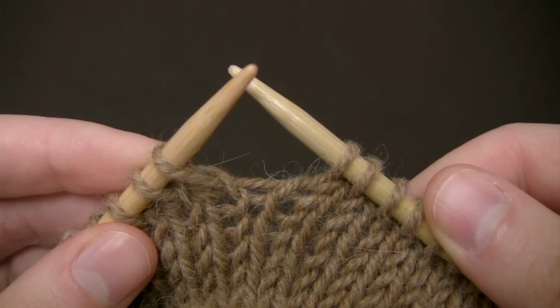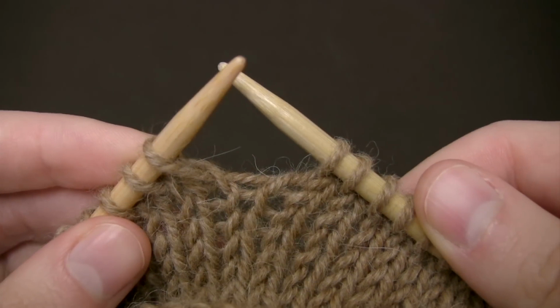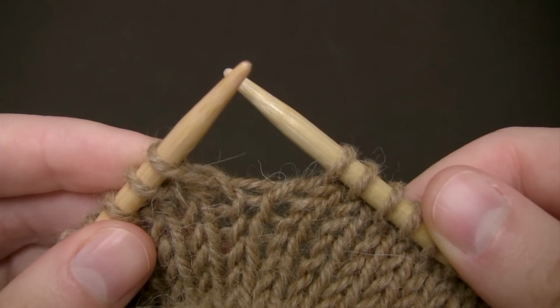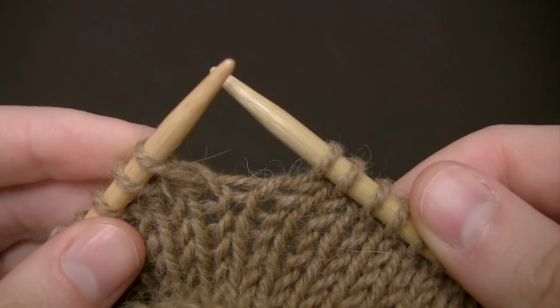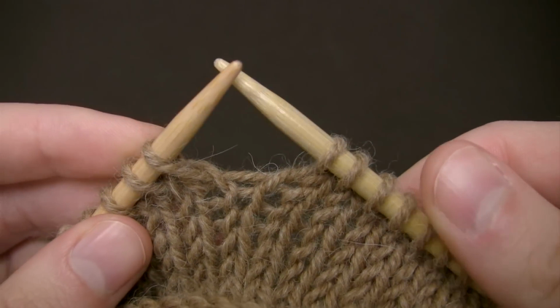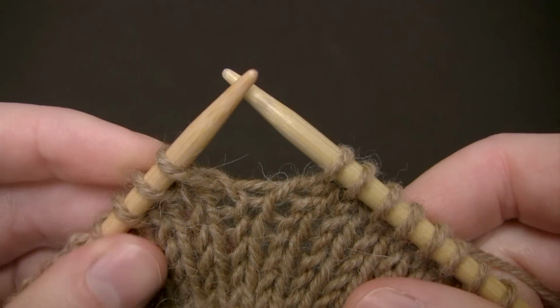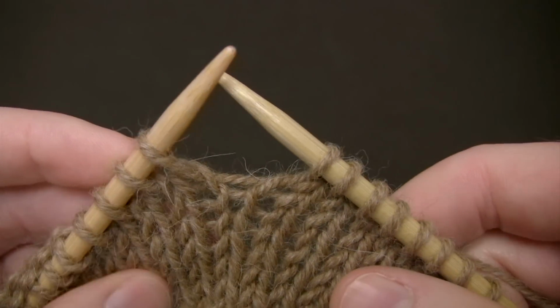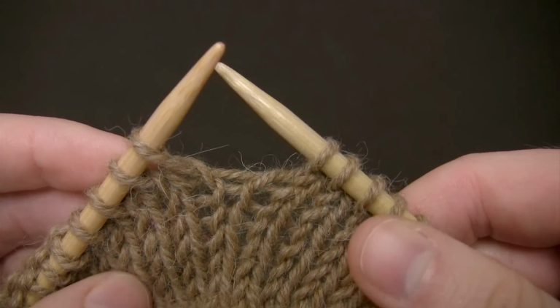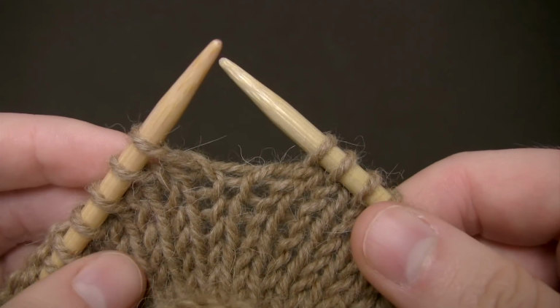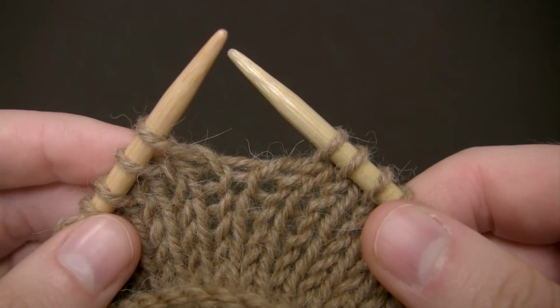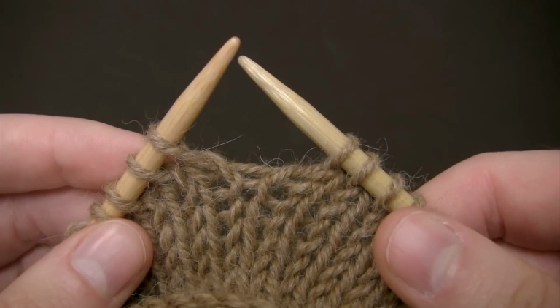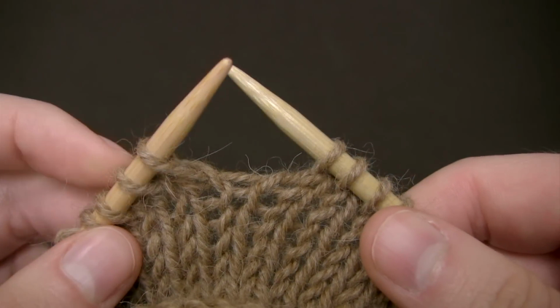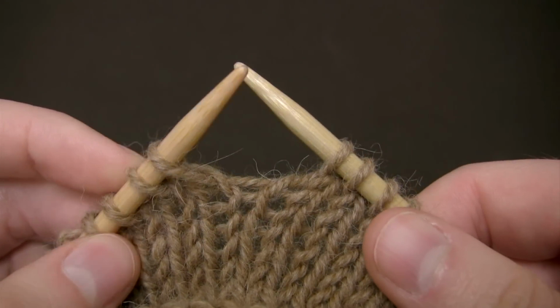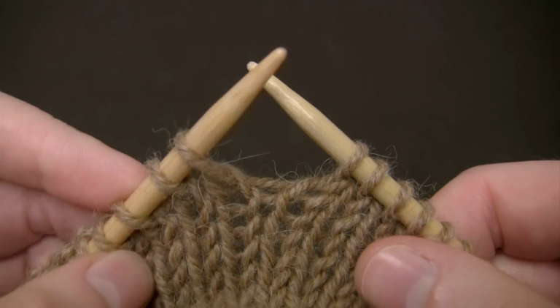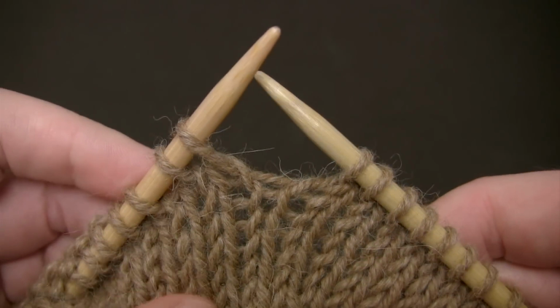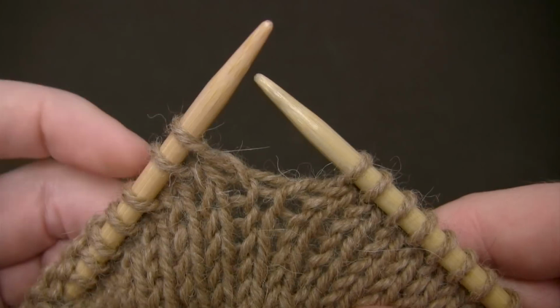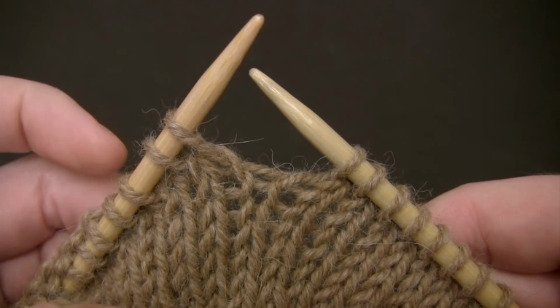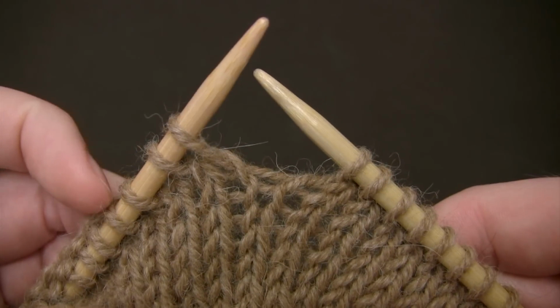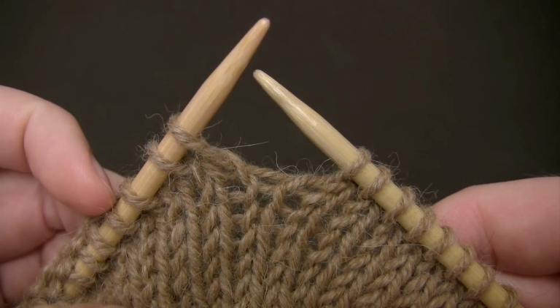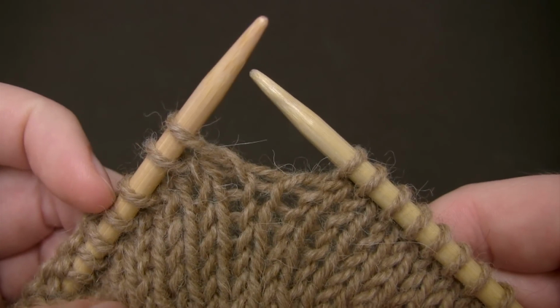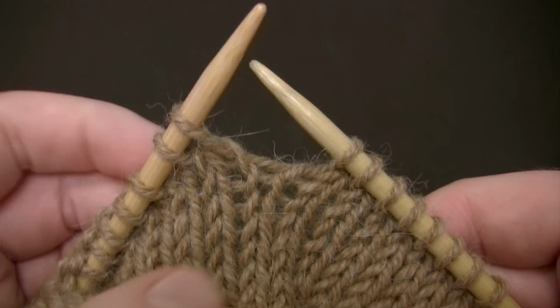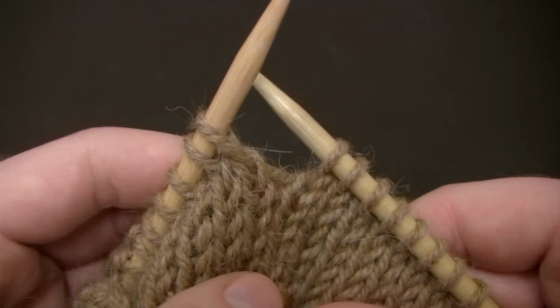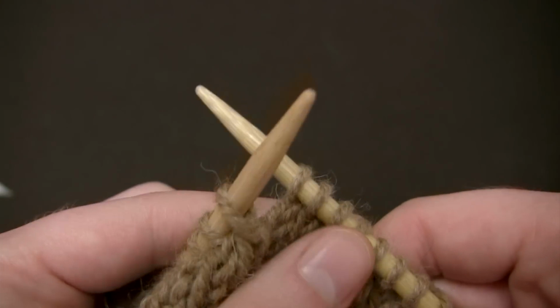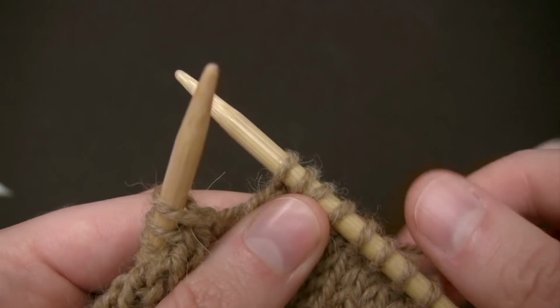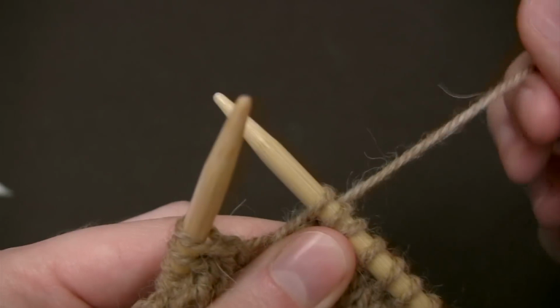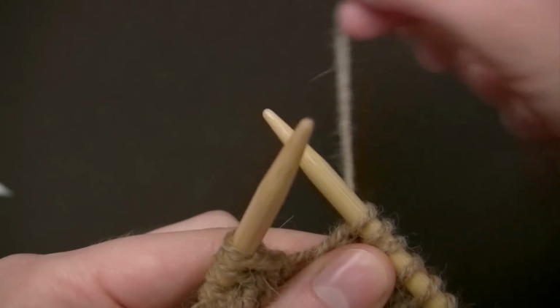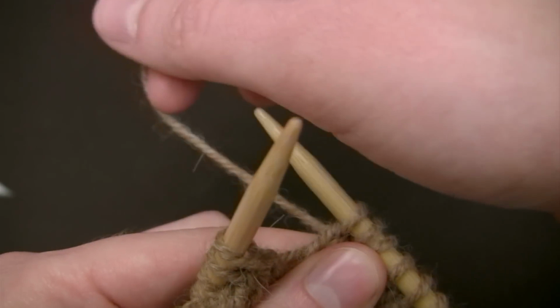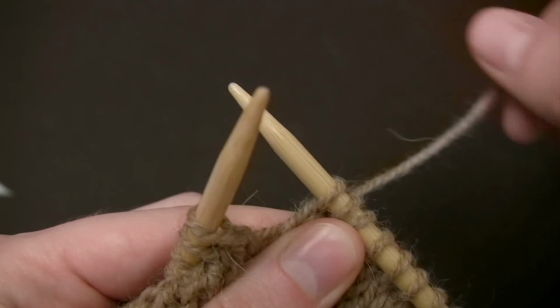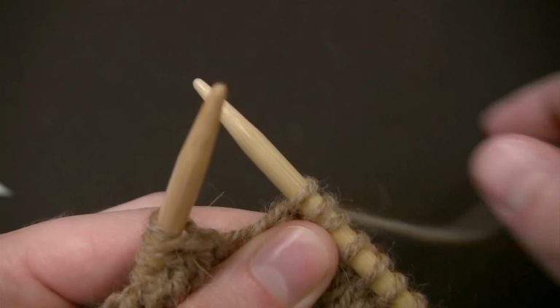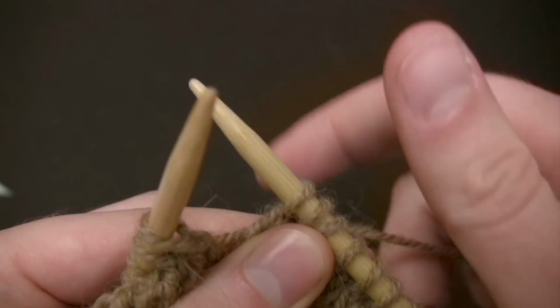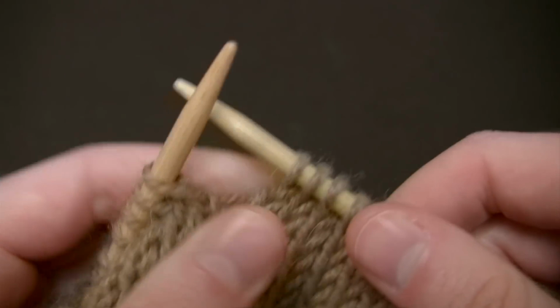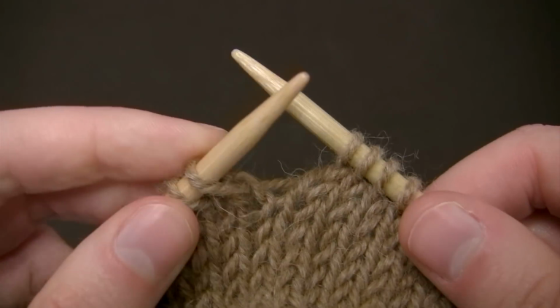Hi, this is Amanda from Barocco and today I'll be demonstrating the knit stitch worked in the English style, which is also referred to as throwing, since you kind of use your right hand to throw the yarn around the needle while you work.